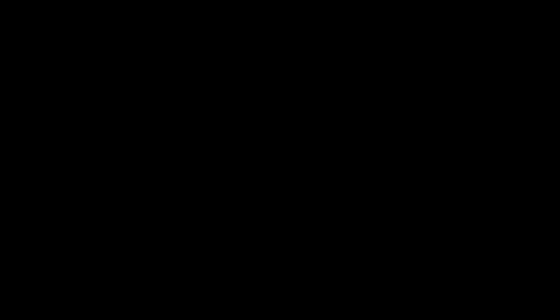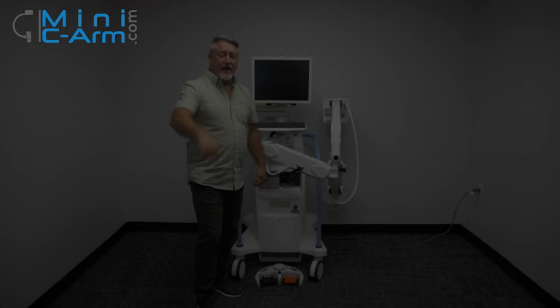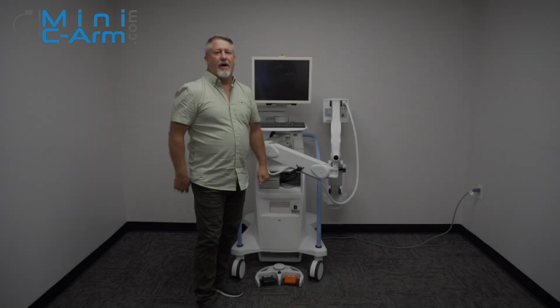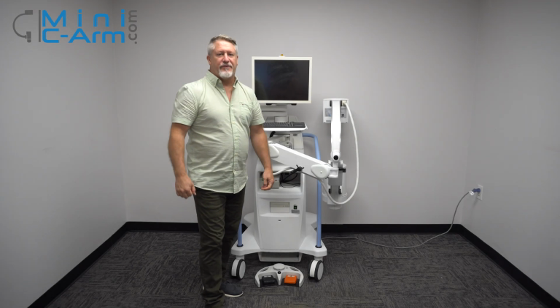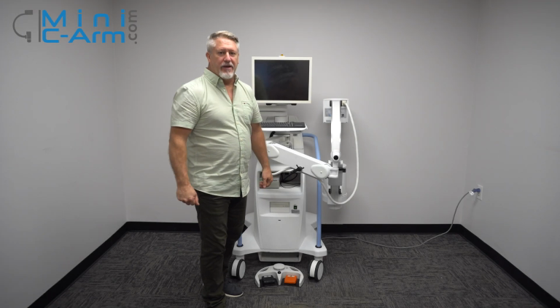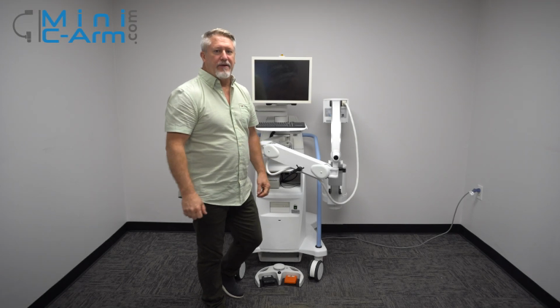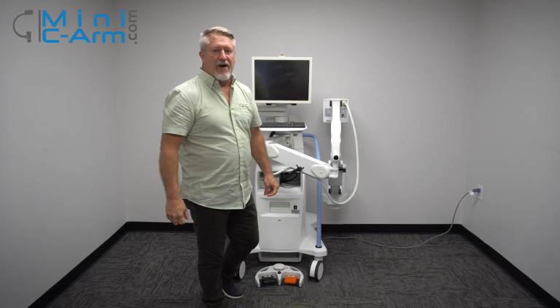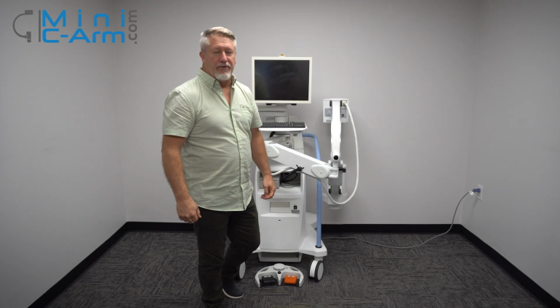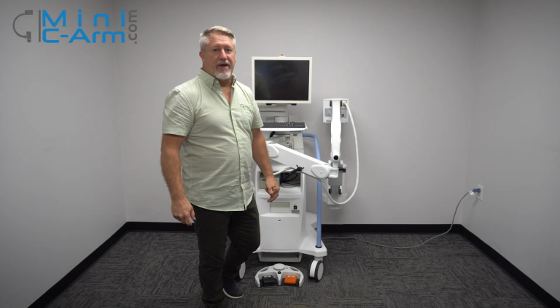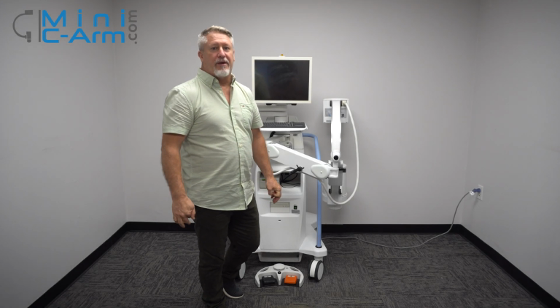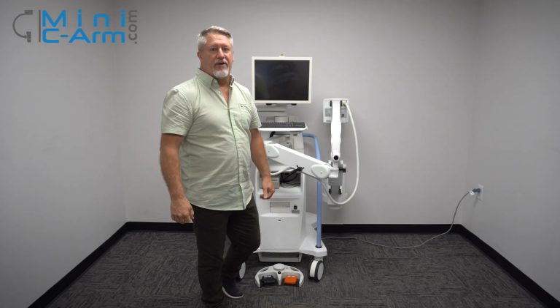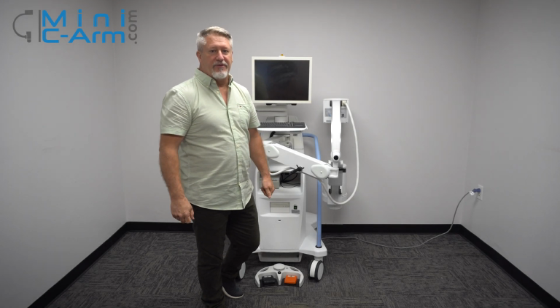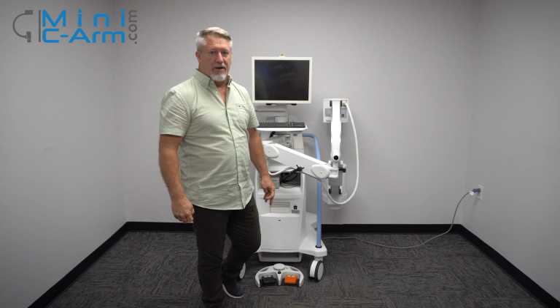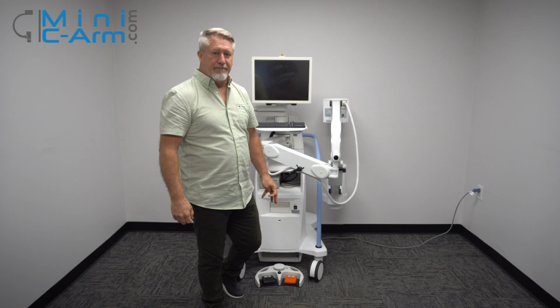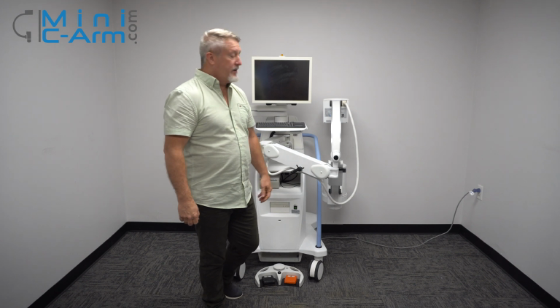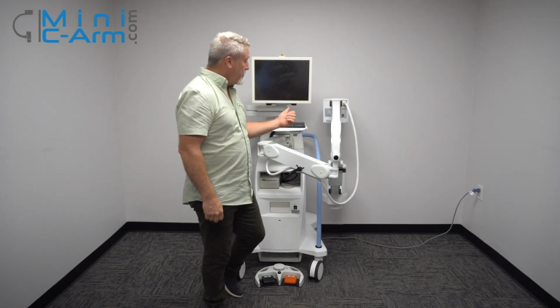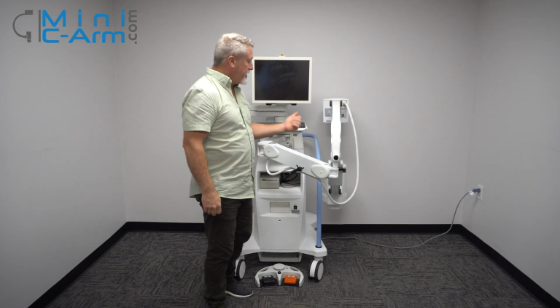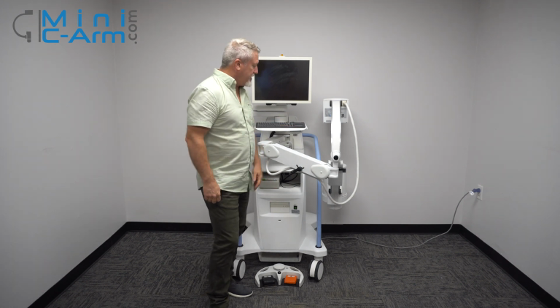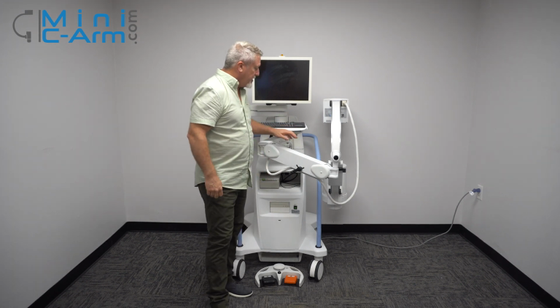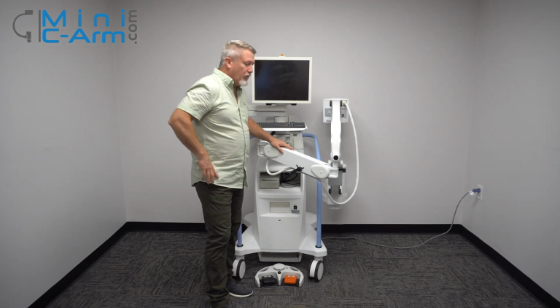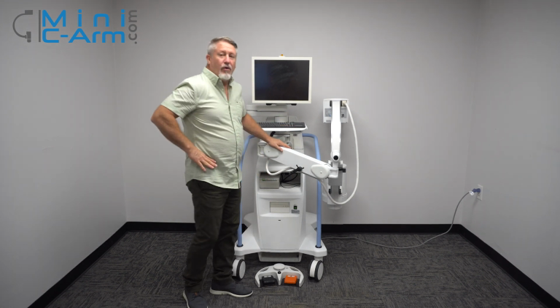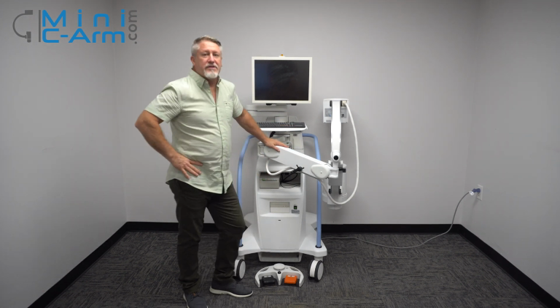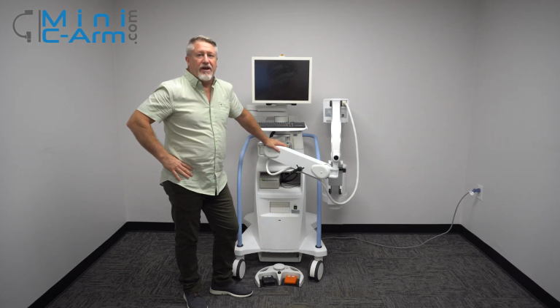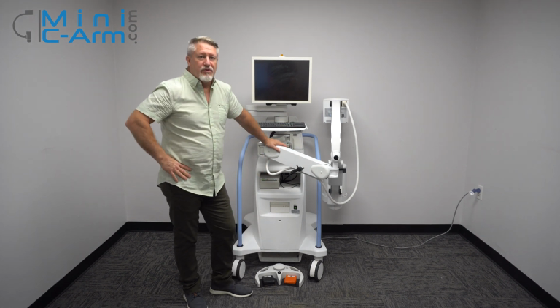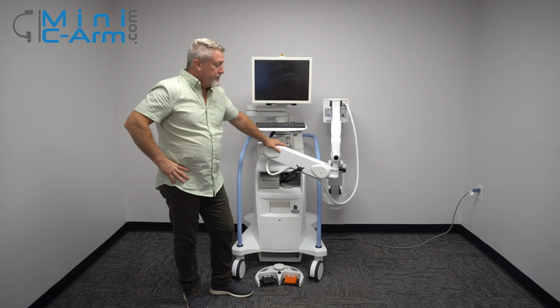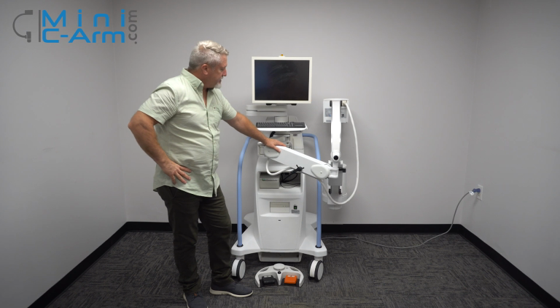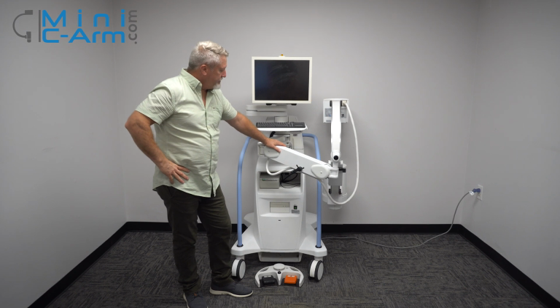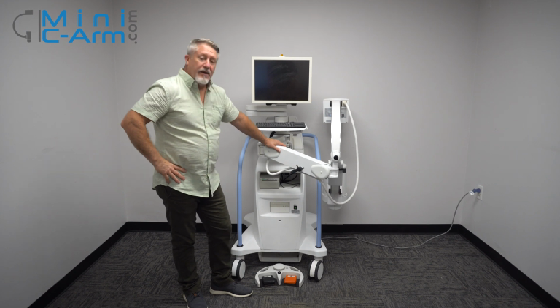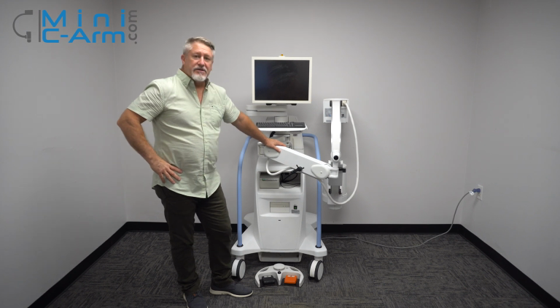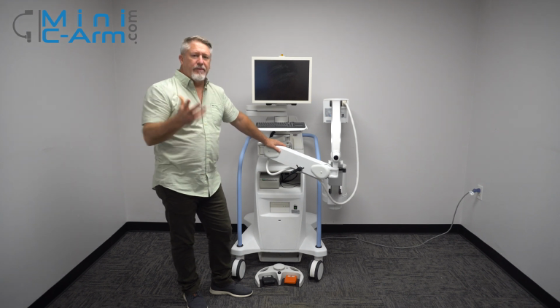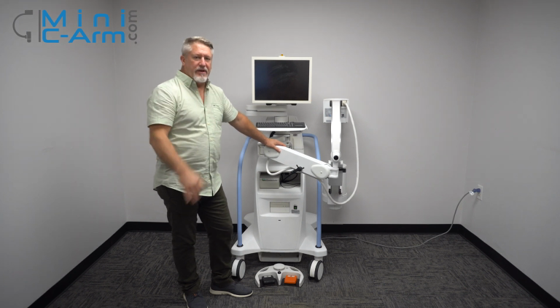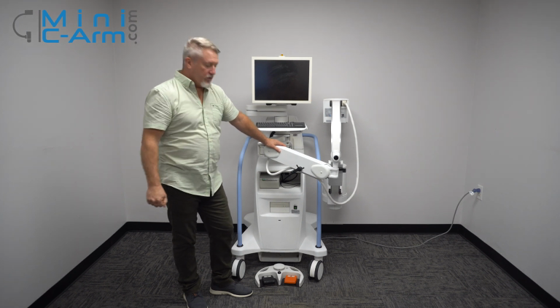Hey guys, I'm Christopher Bacon, the founder of OrthoScan and the president of MiniSearm.com. Today we're going to take a look at the Whole Logic Insight 2 Mini C-arm and just show you basically how it works.